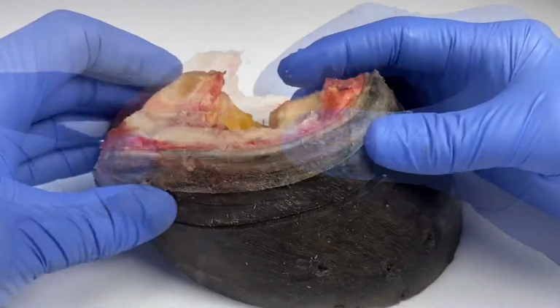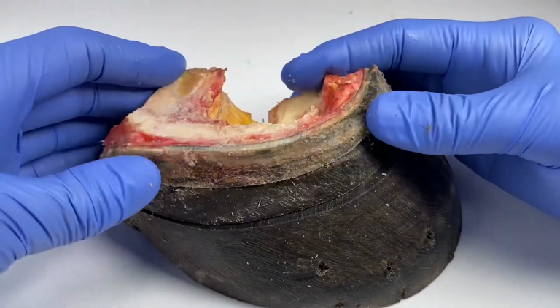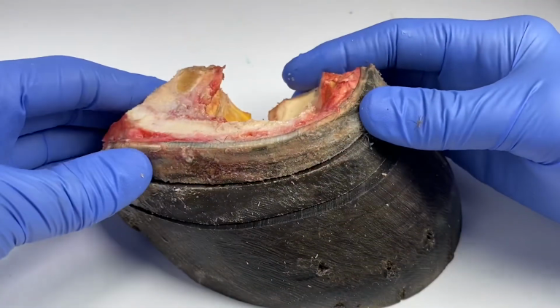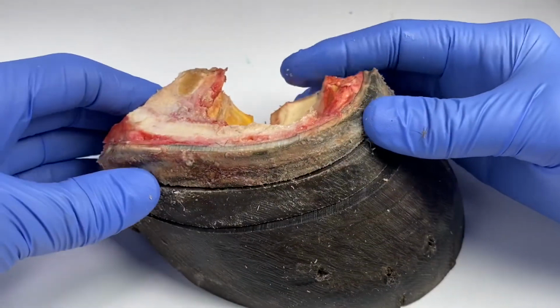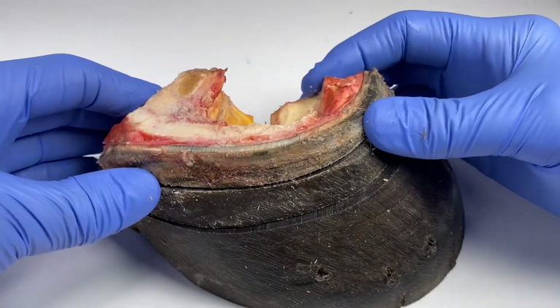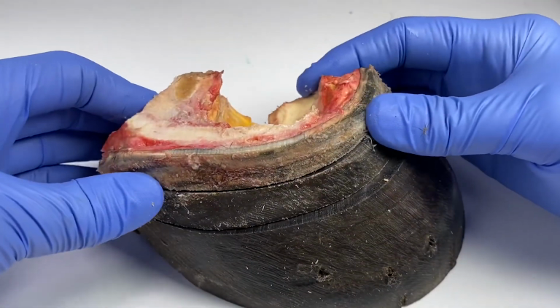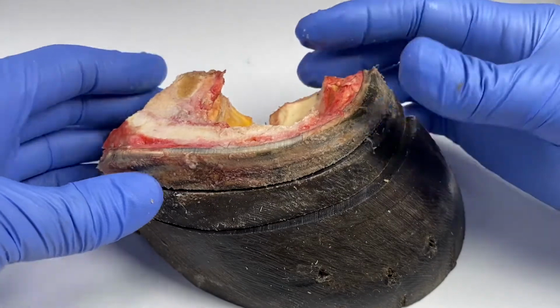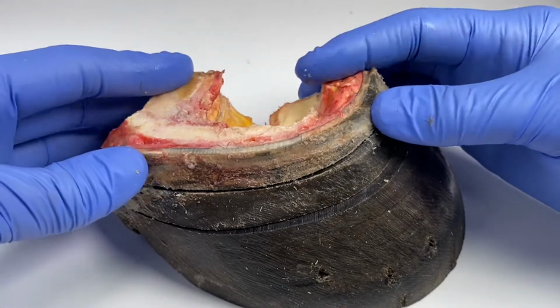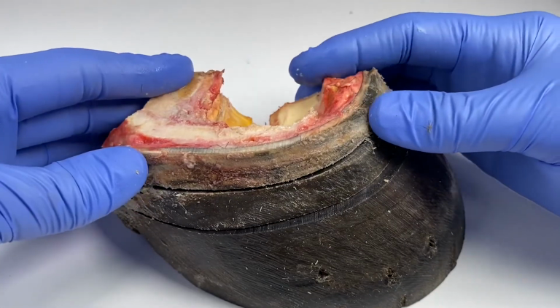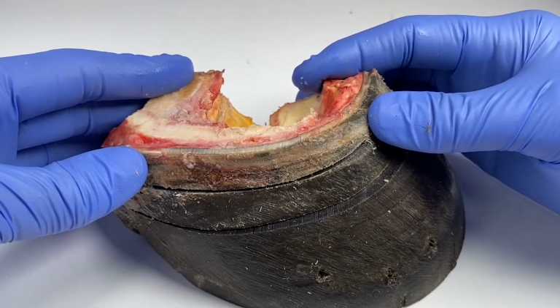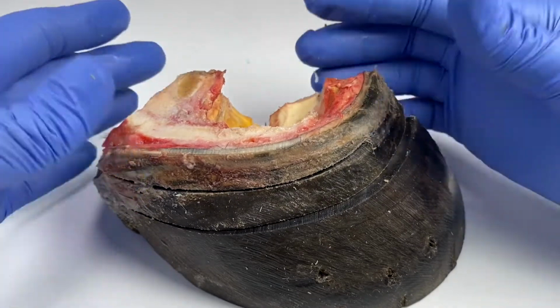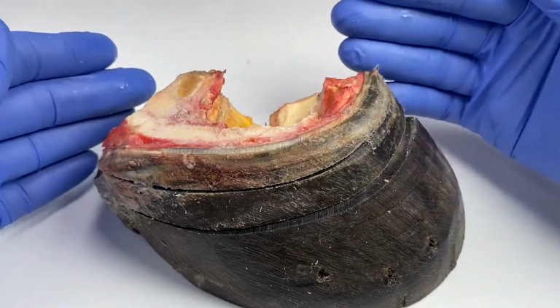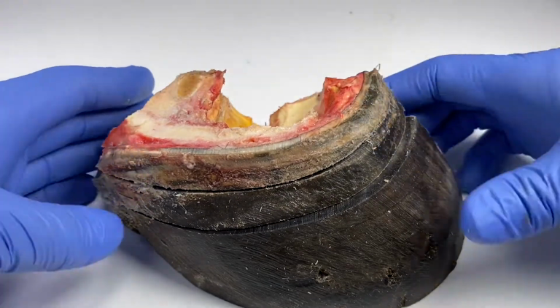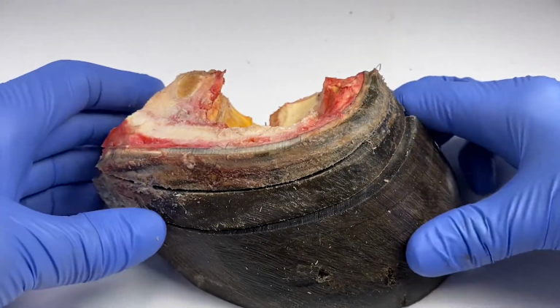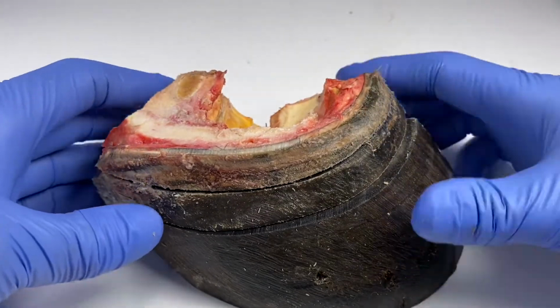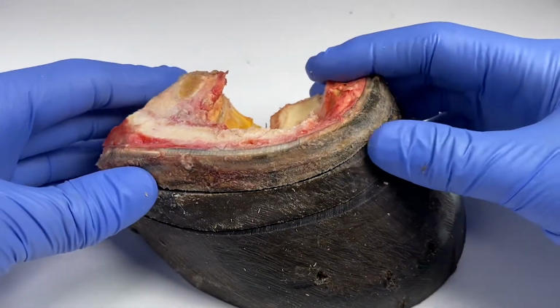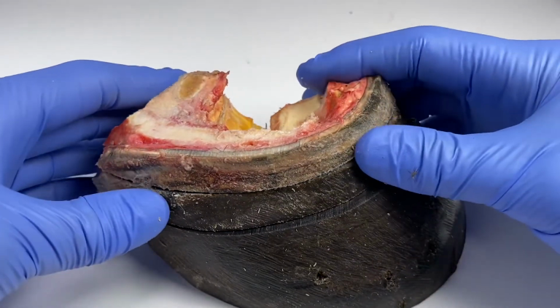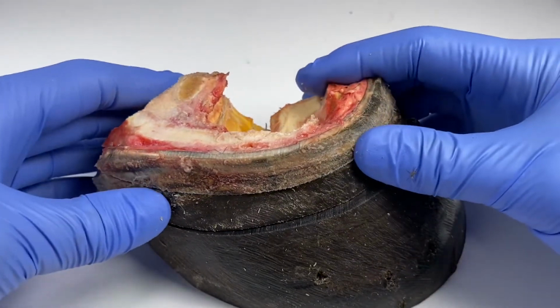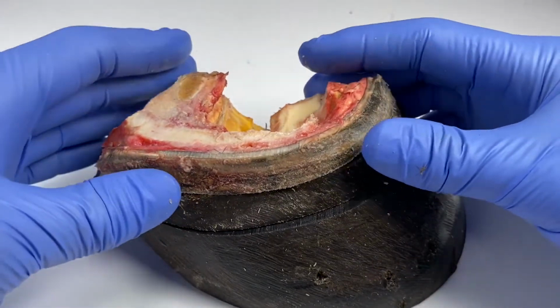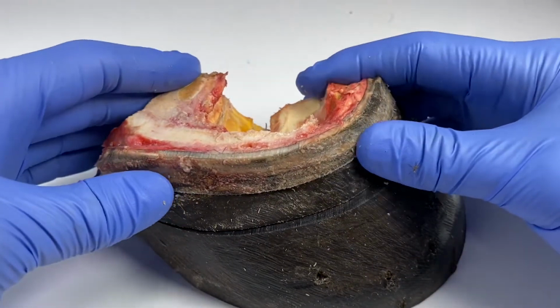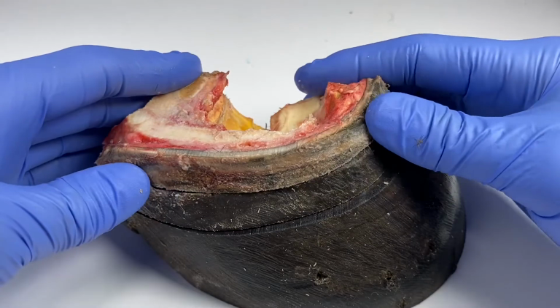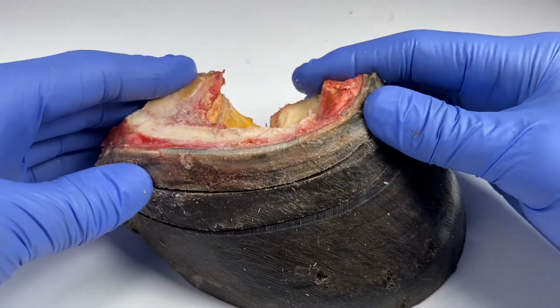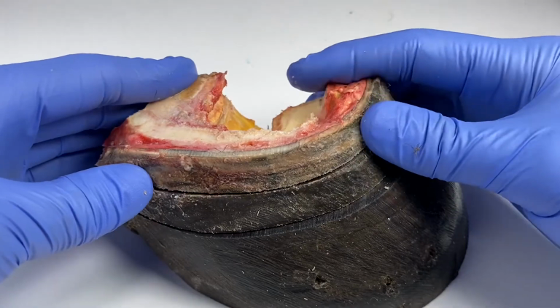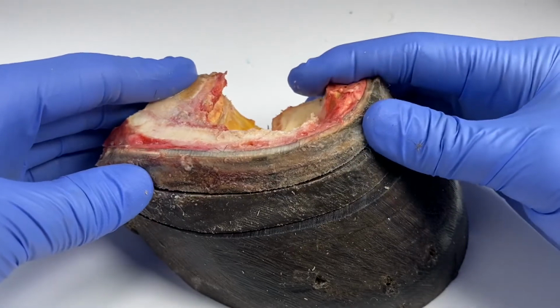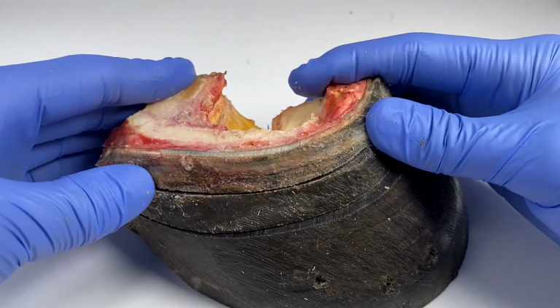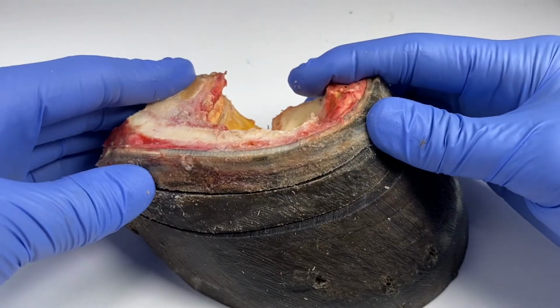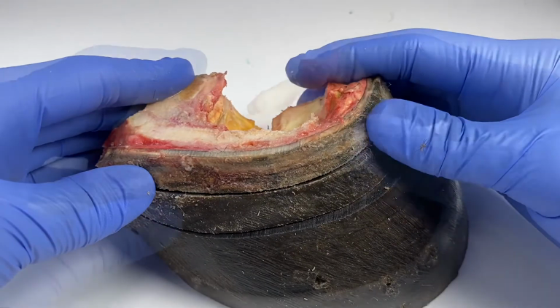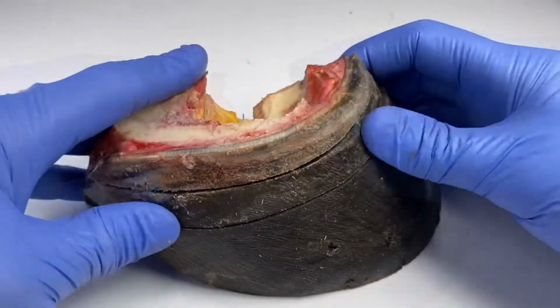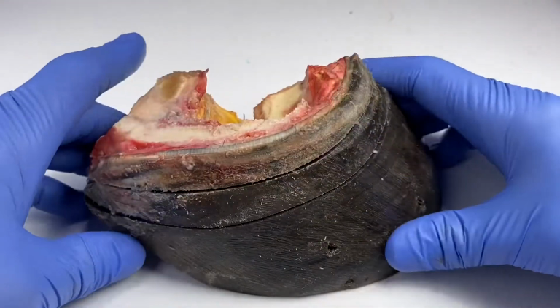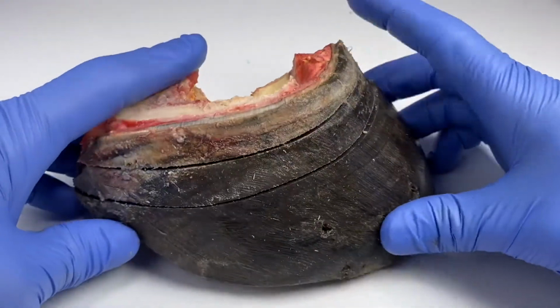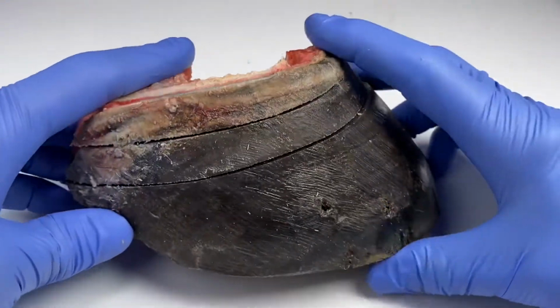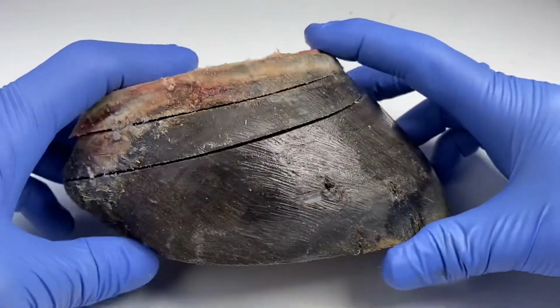I've taken out the navicular bone and also taken out the short pastern, so this is why it's going to look a little bit odd, but I really wanted to focus on some other things with this video. So let me just show you some of the findings.